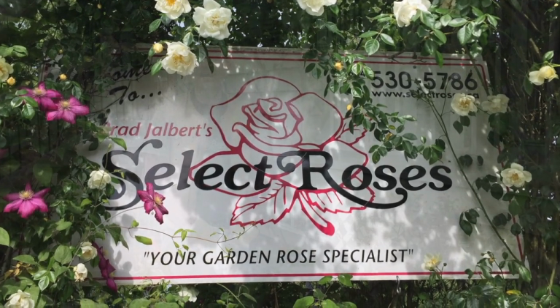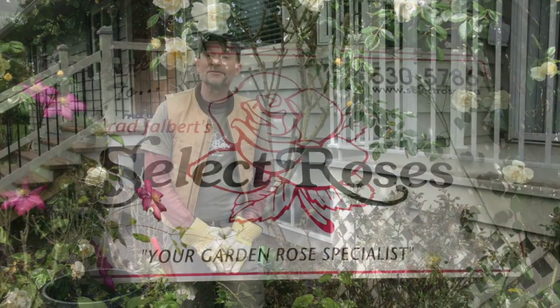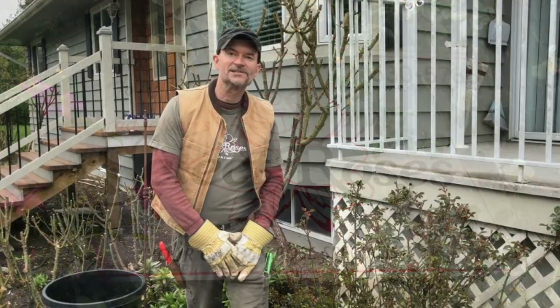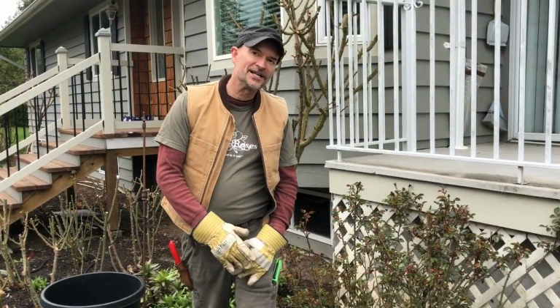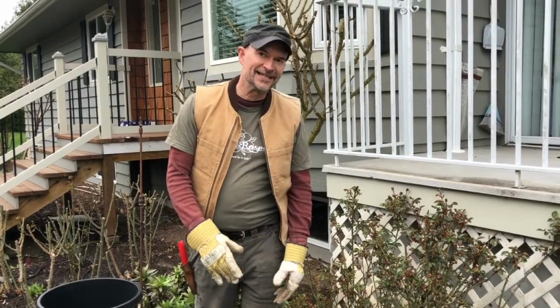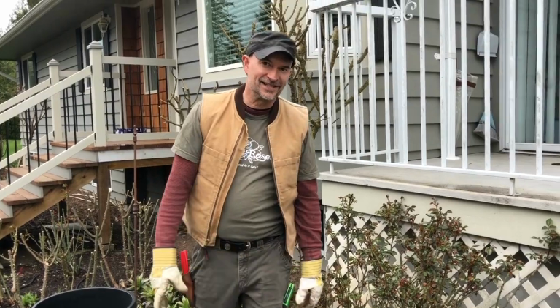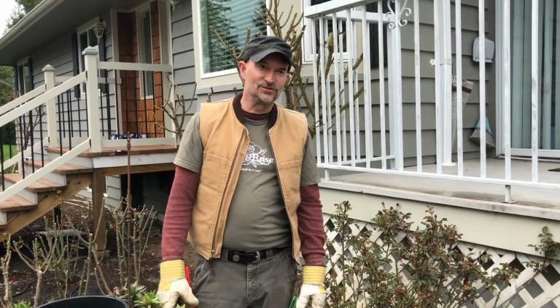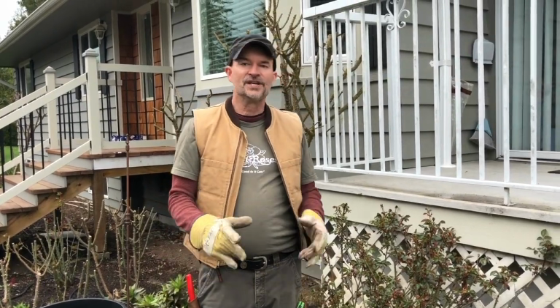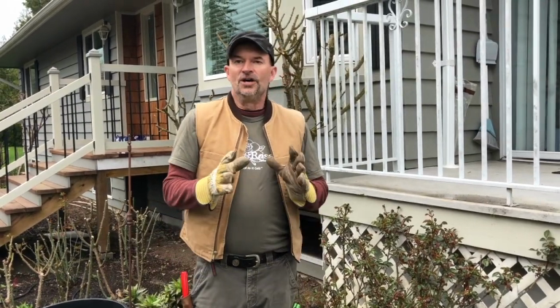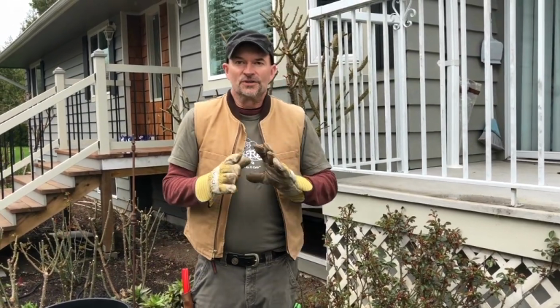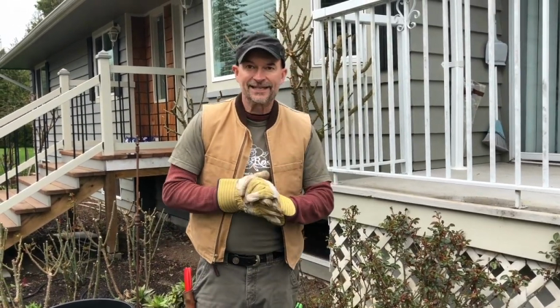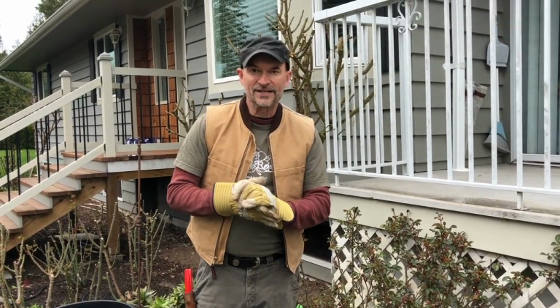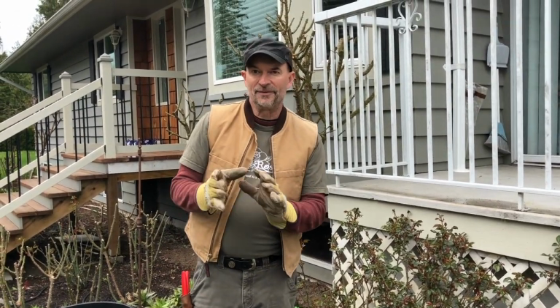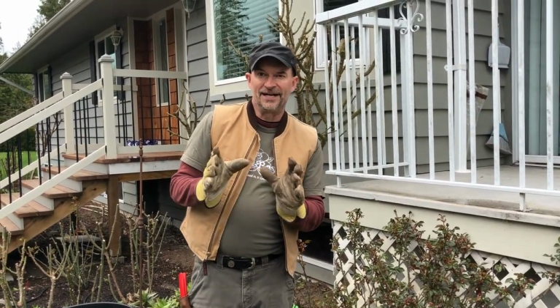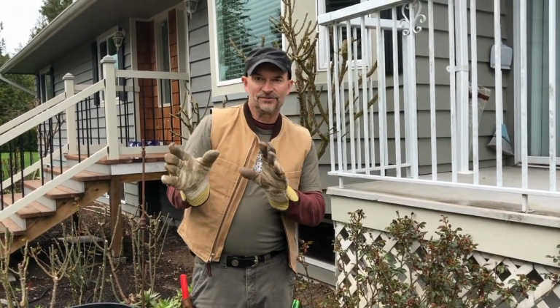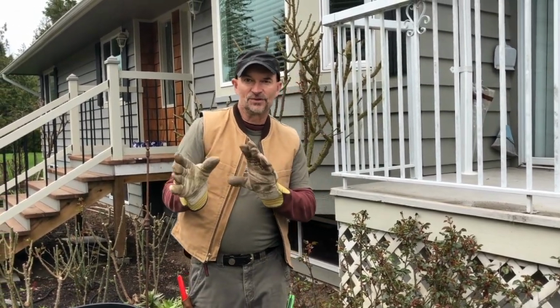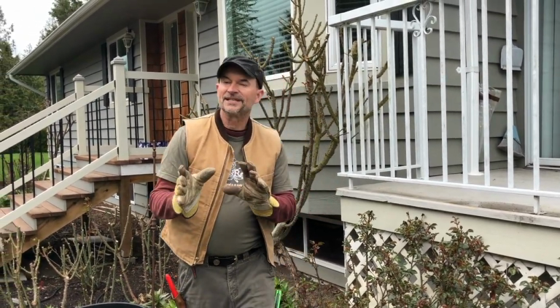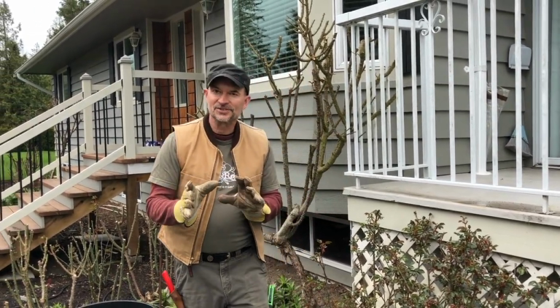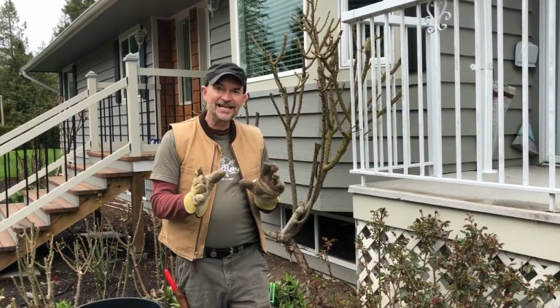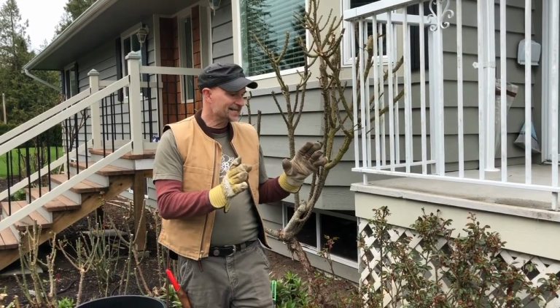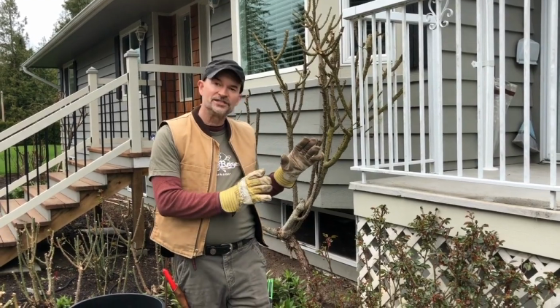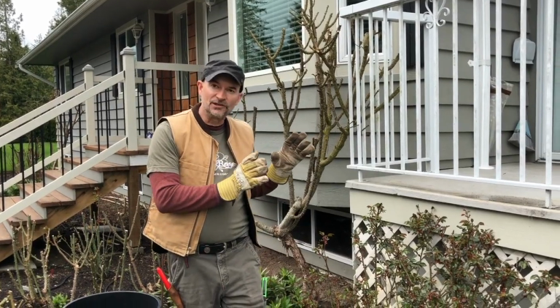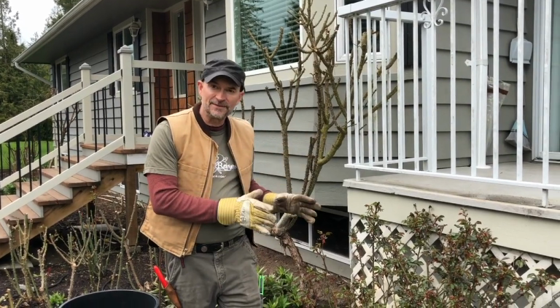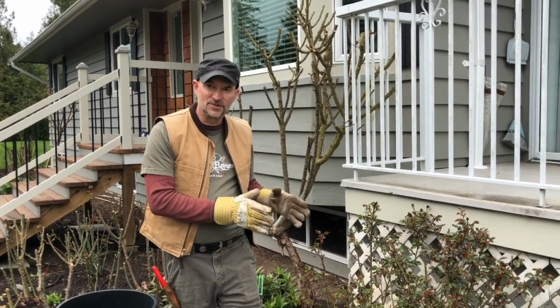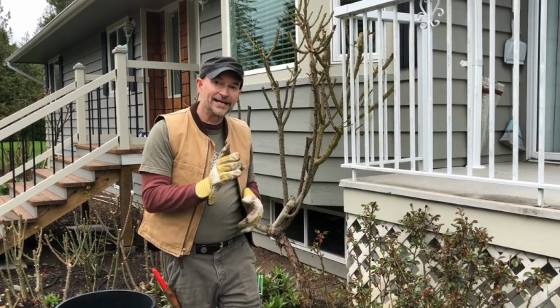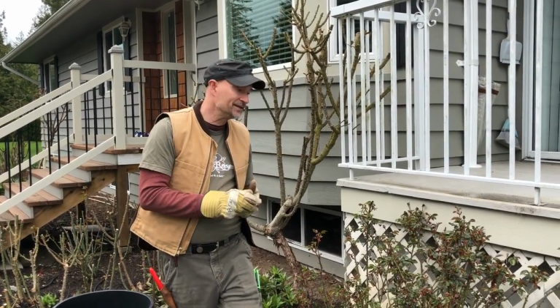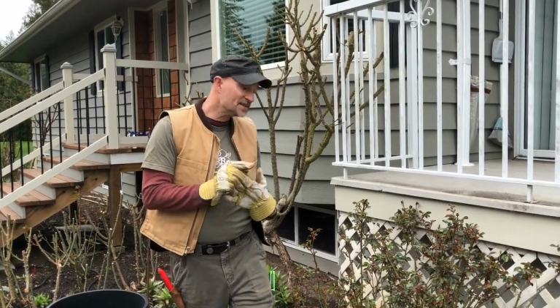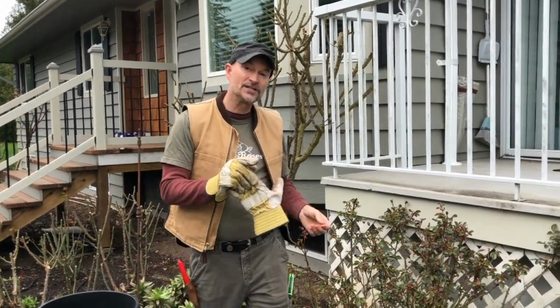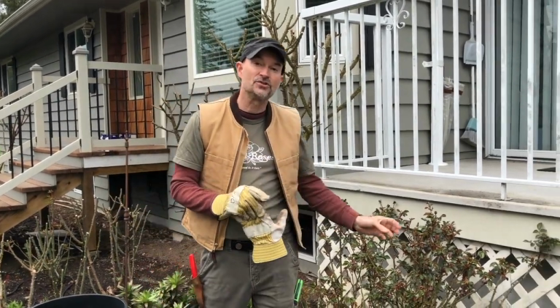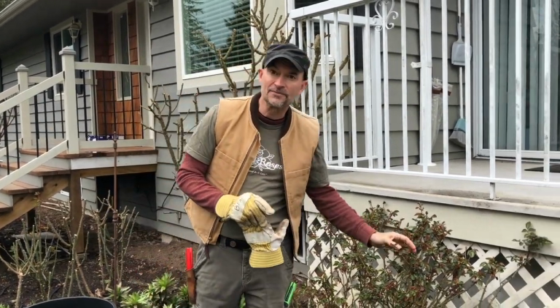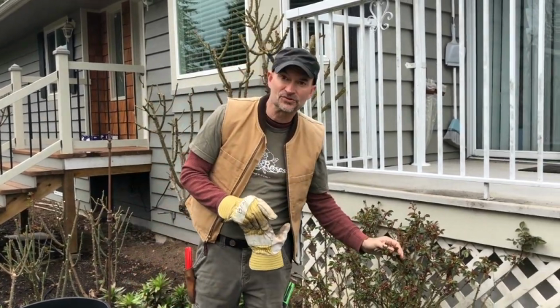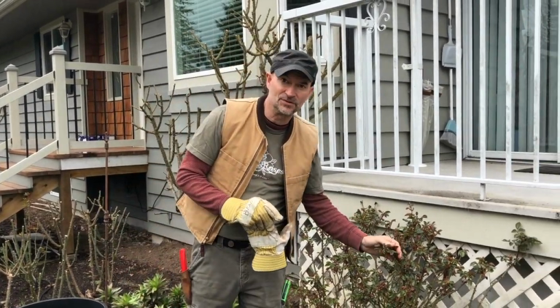Hey everybody, it's Brad here again at Select Roses. We're taking a break from working with customers today and I wanted to do a little bit more pruning. One thing I wanted to show you is how to prune a shrub rose.